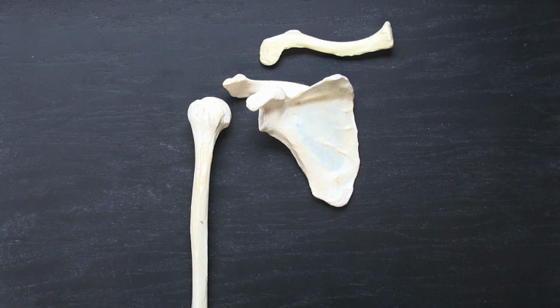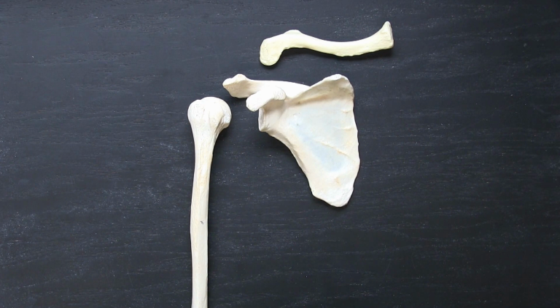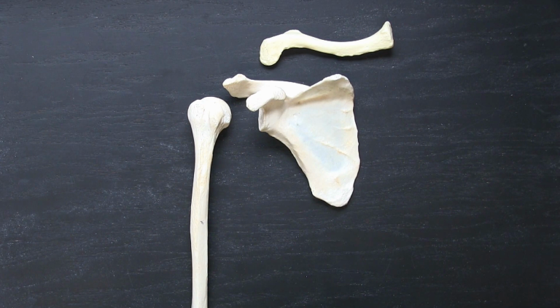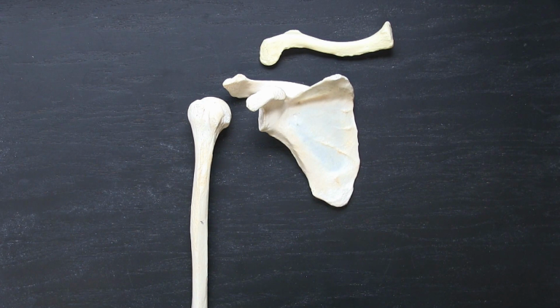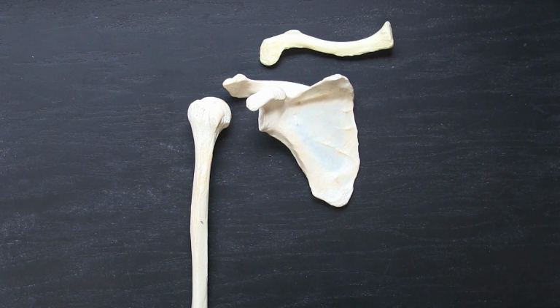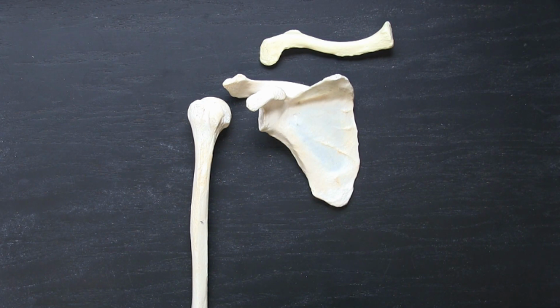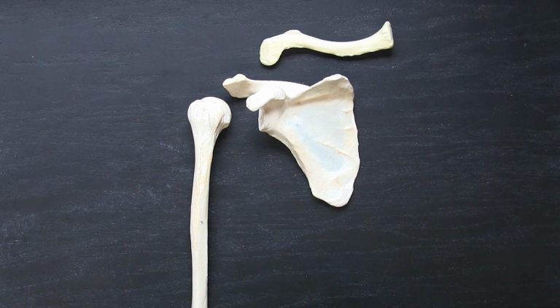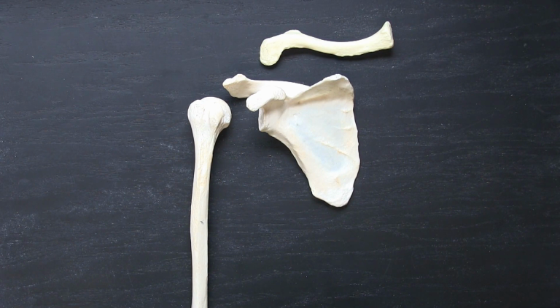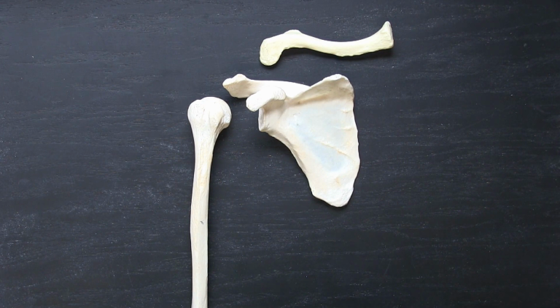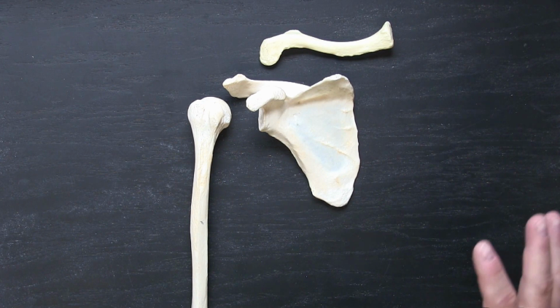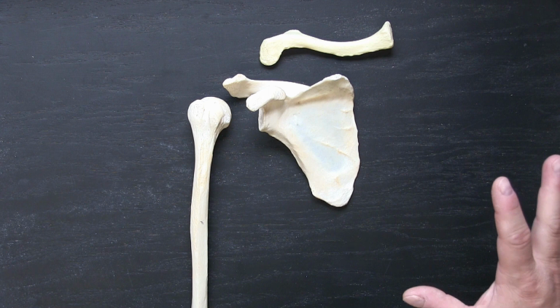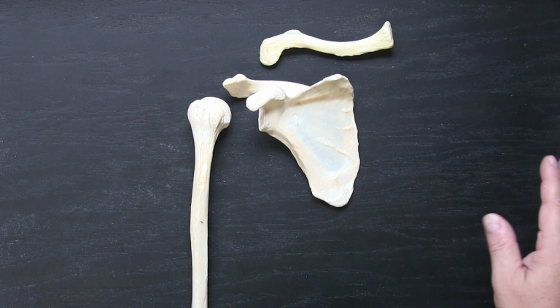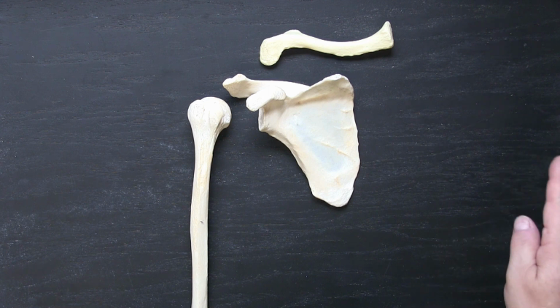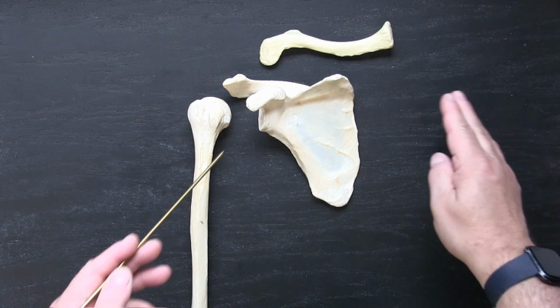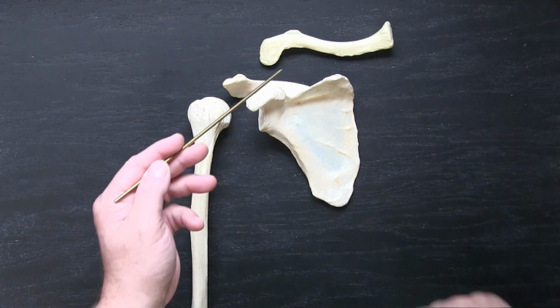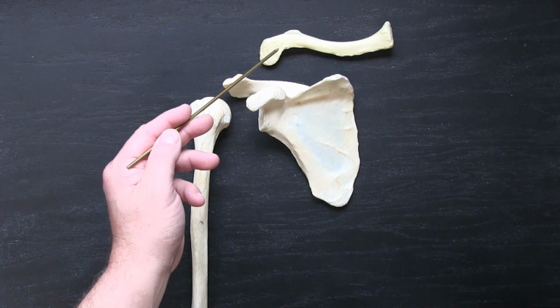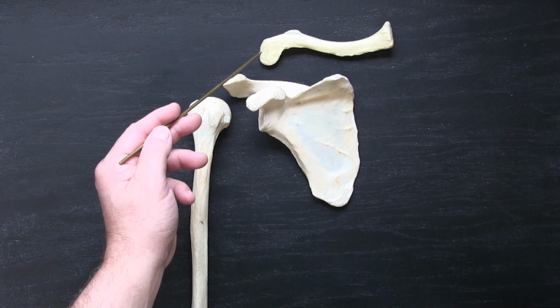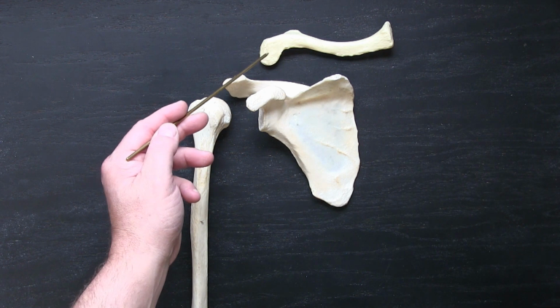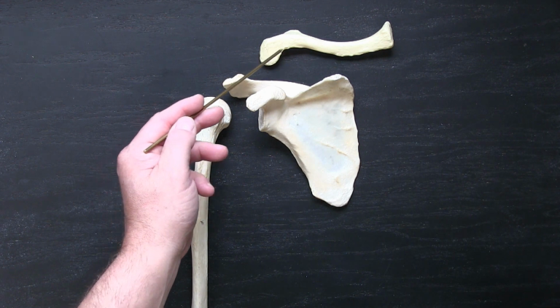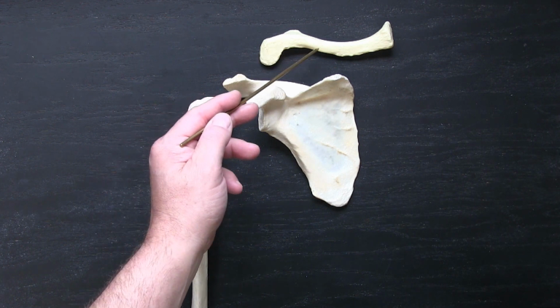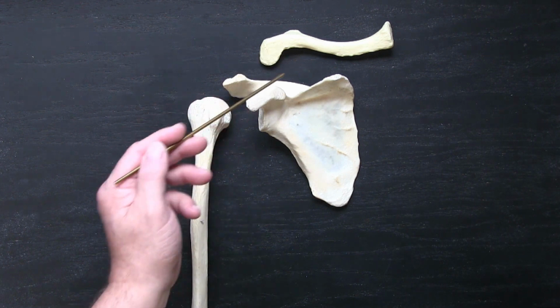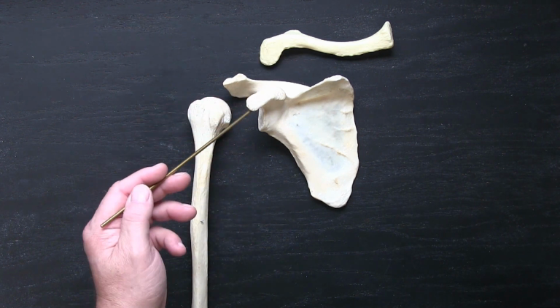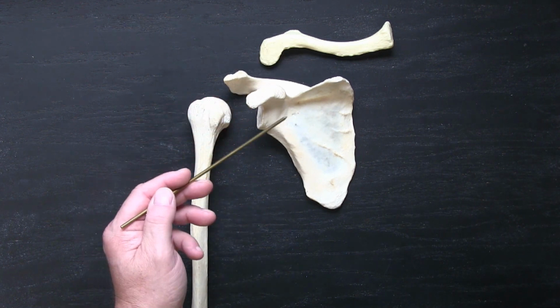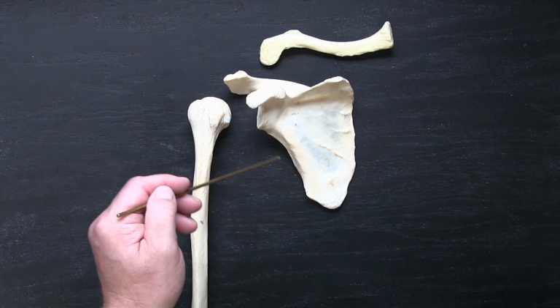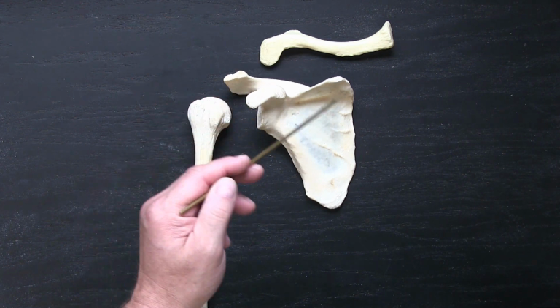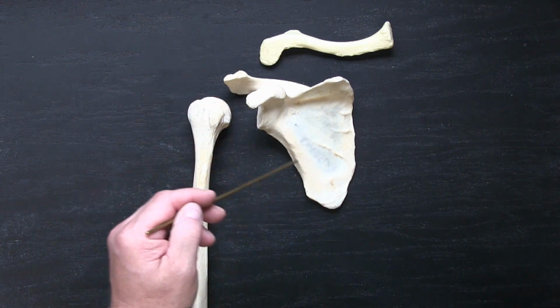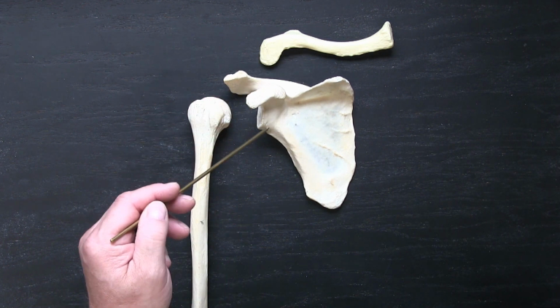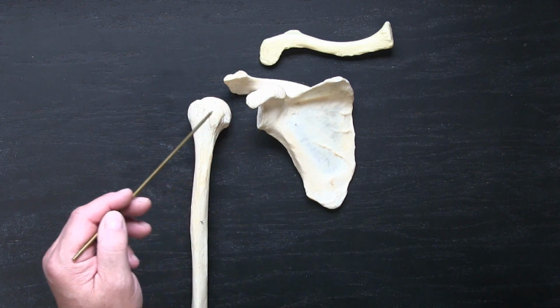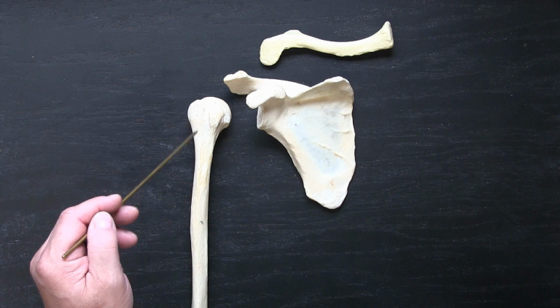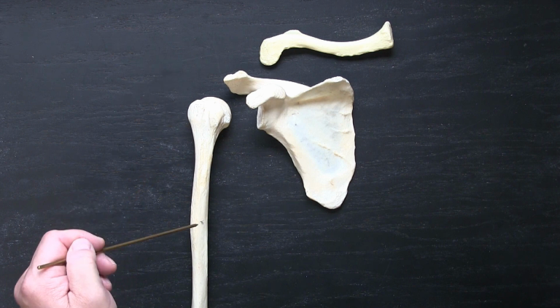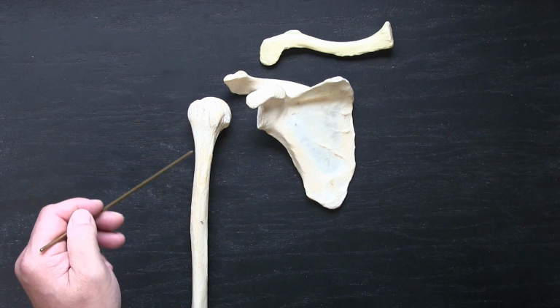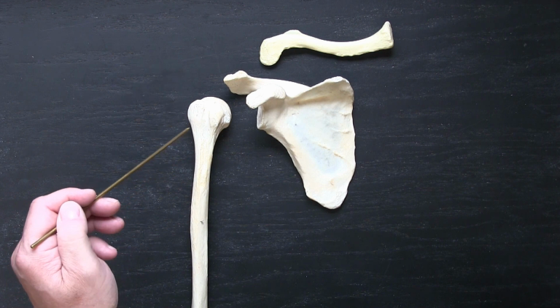To start talking about the bones of the upper limb, we're going to look at this proximal area first, containing our clavicle, or collarbone, scapula, or shoulder blade, and then our humerus.